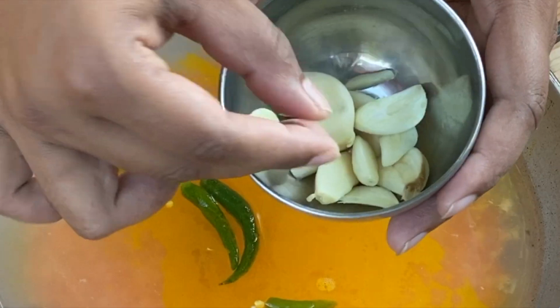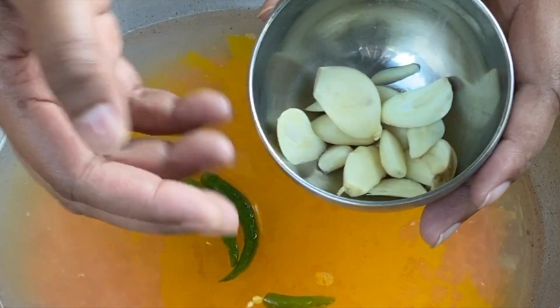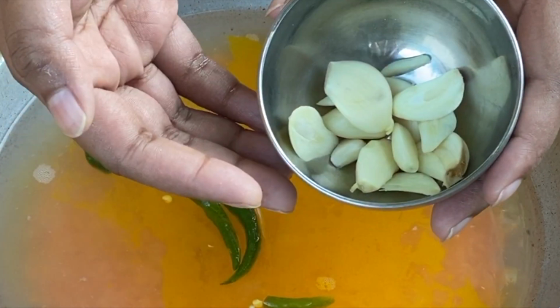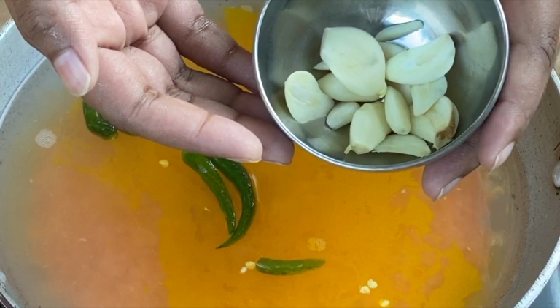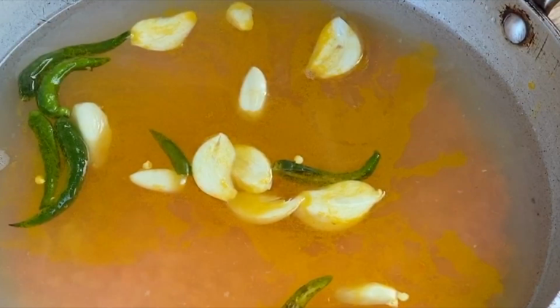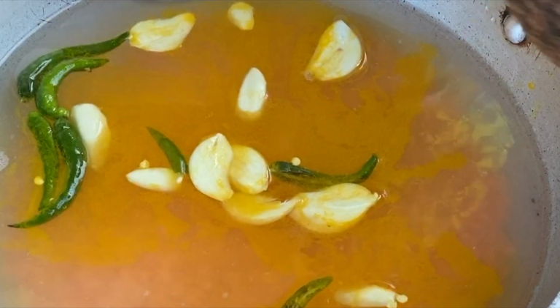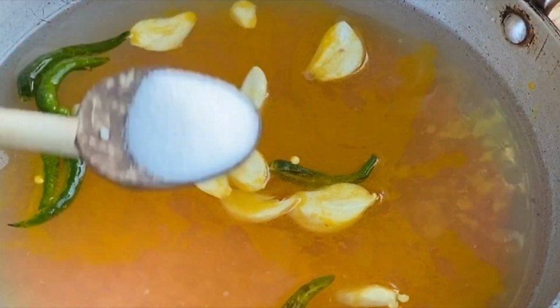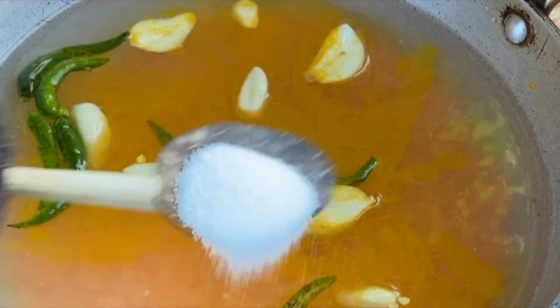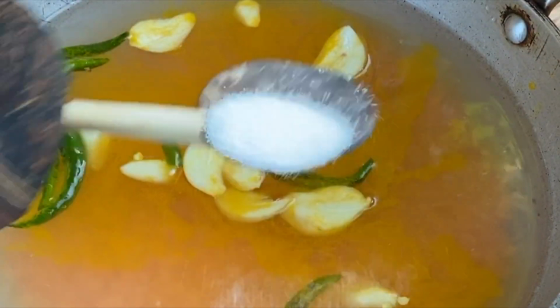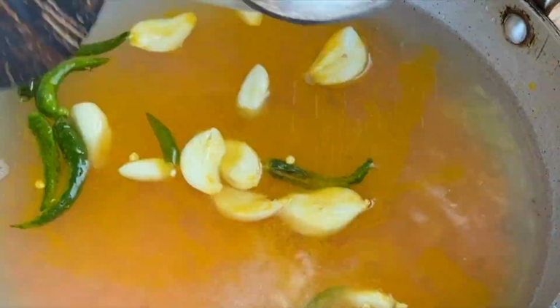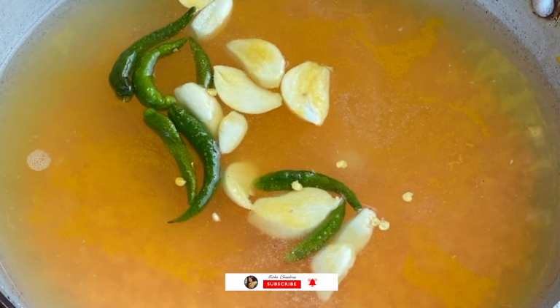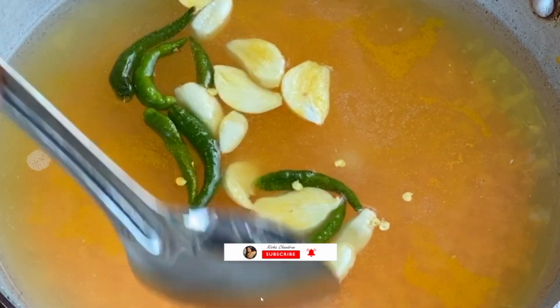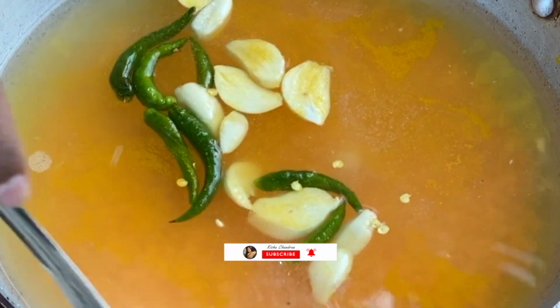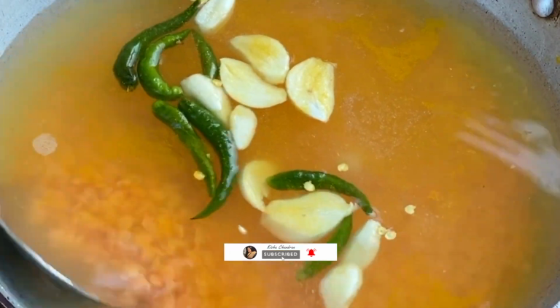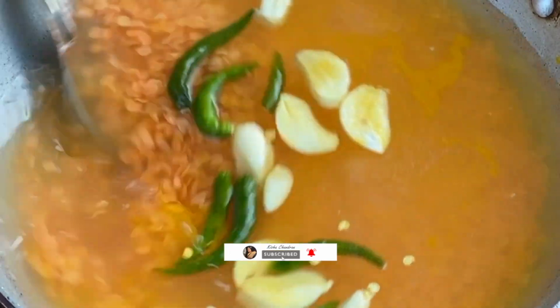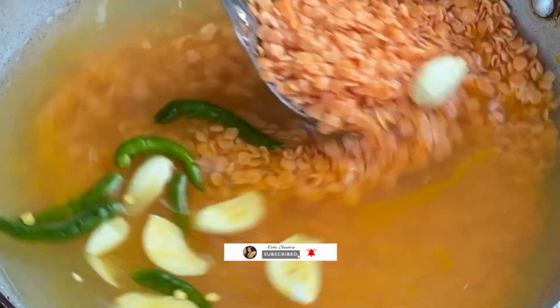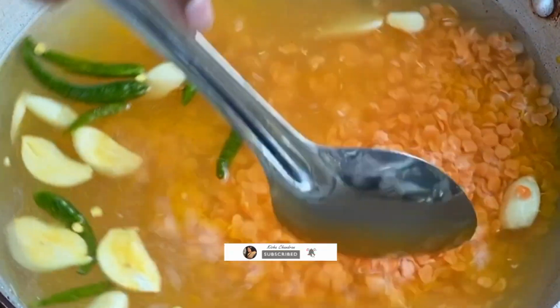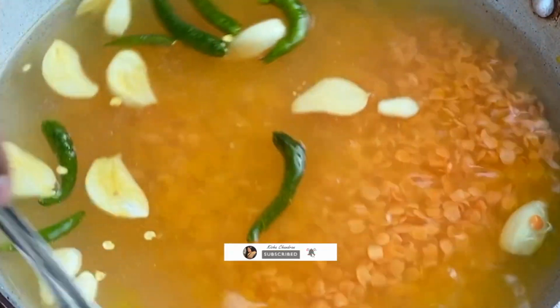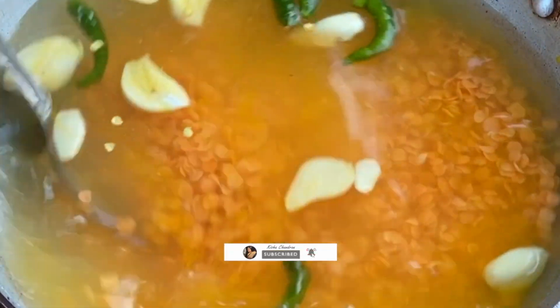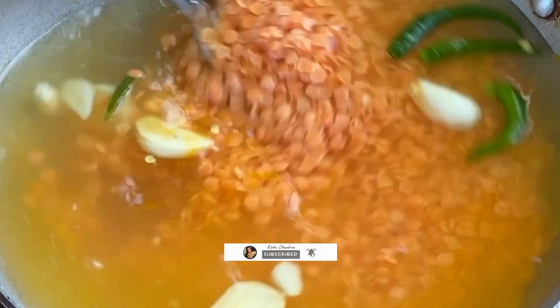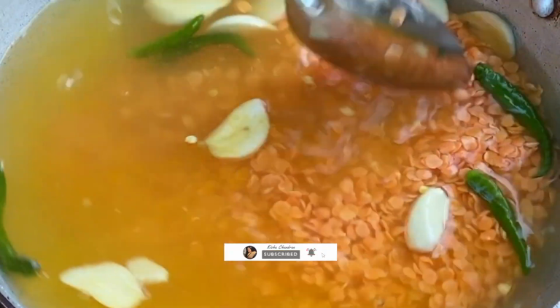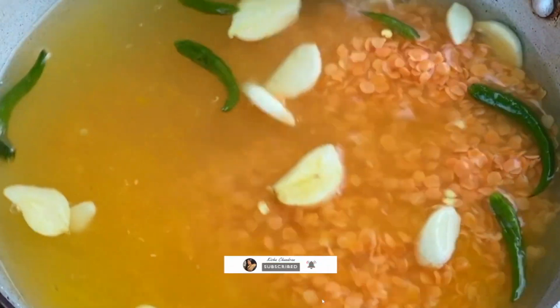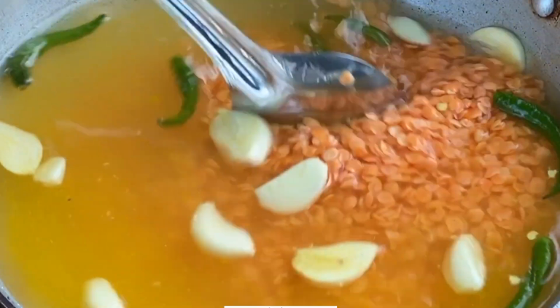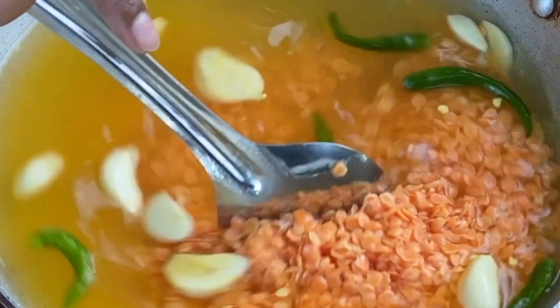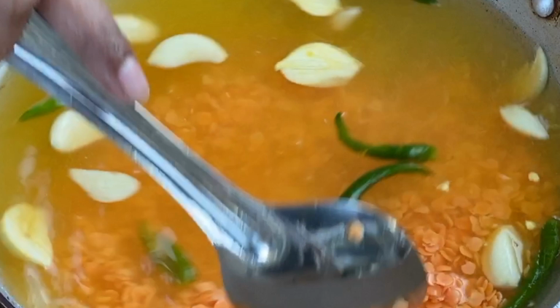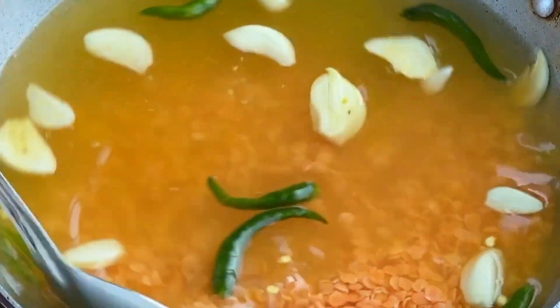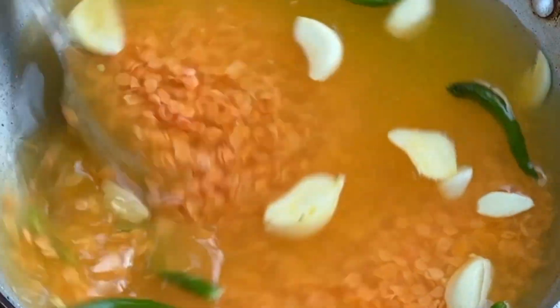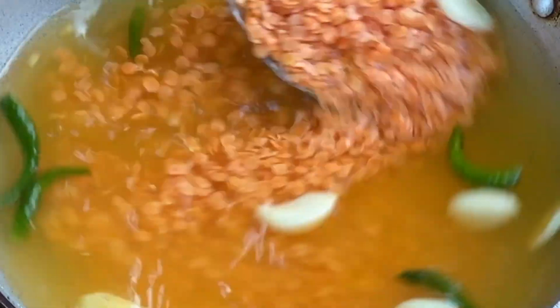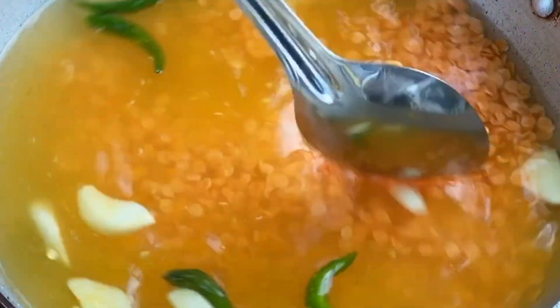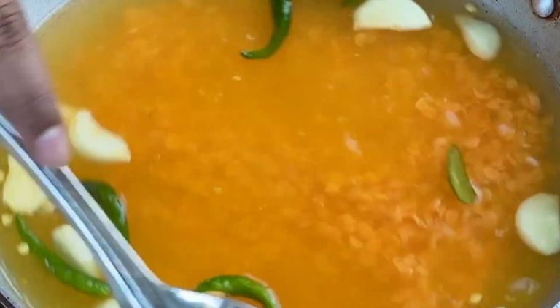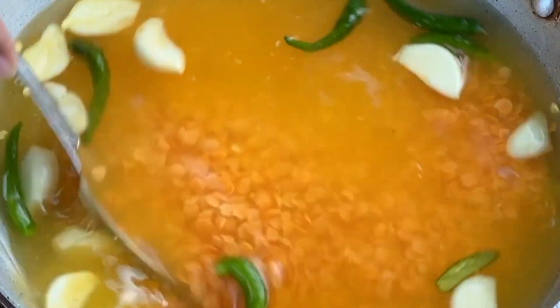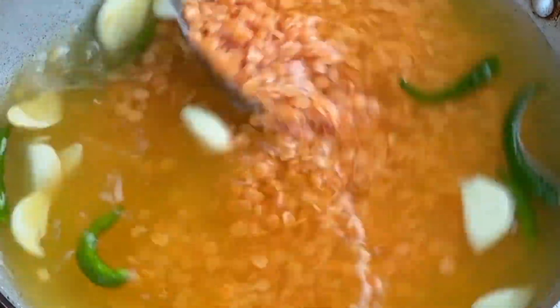Add garlic and salt. Now stir this and let it cook for 10 to 15 minutes.